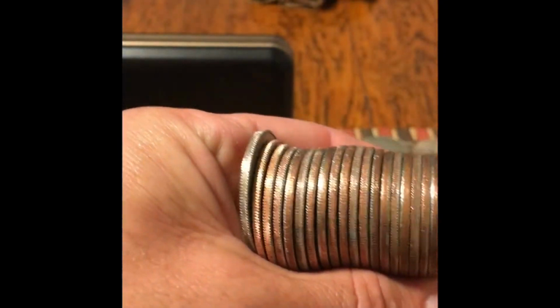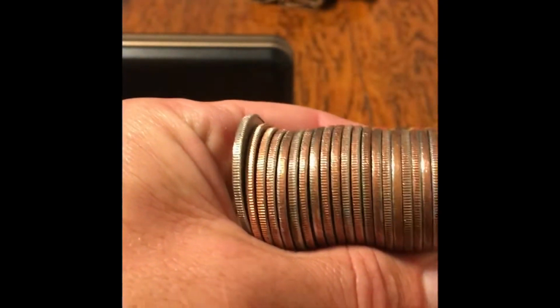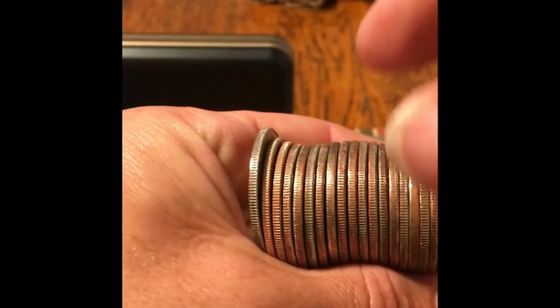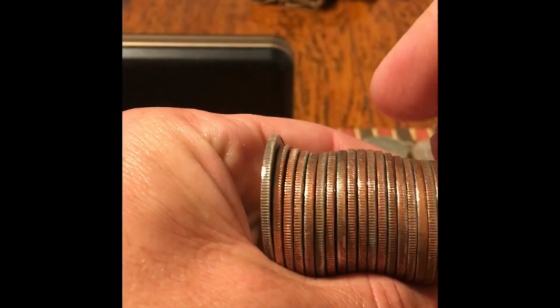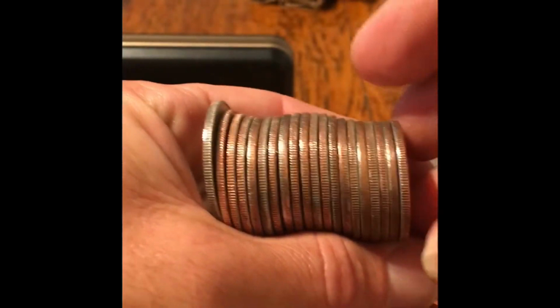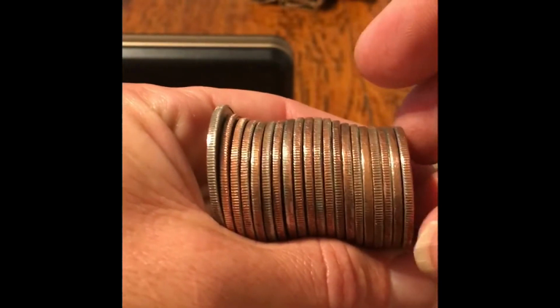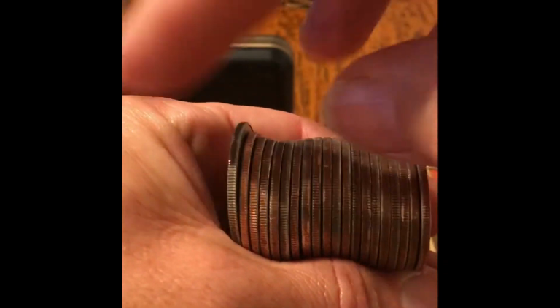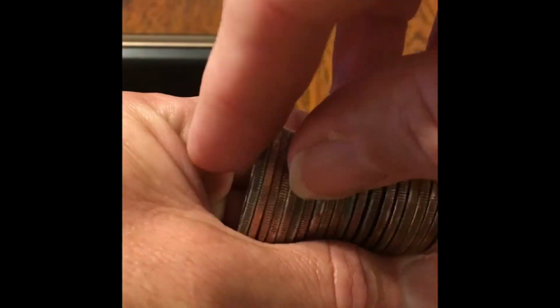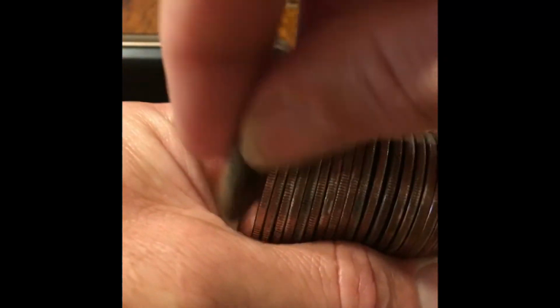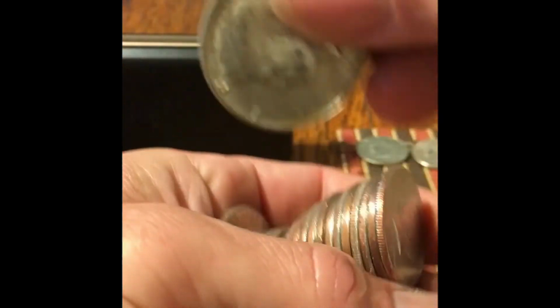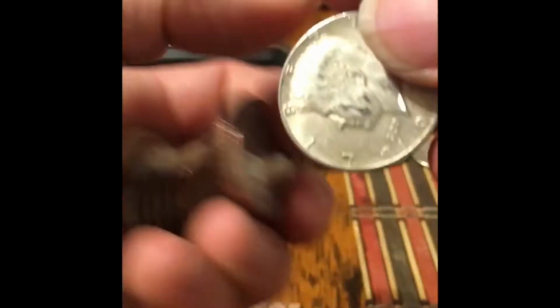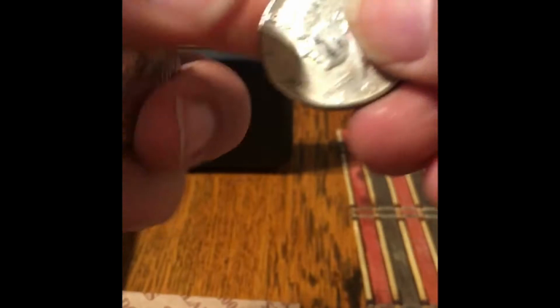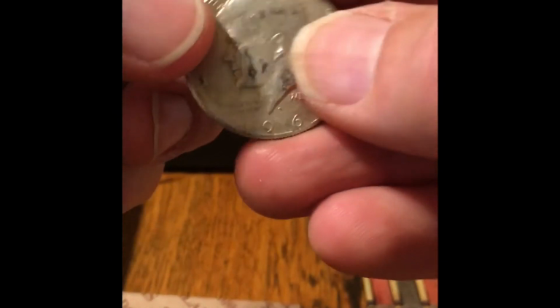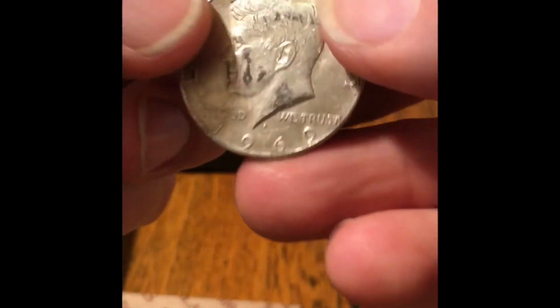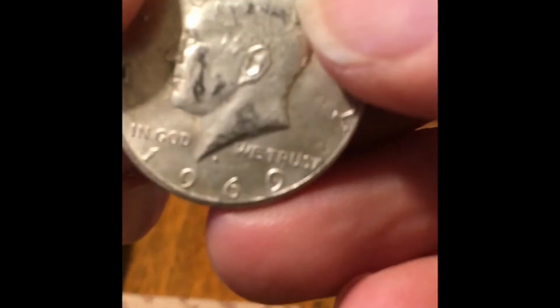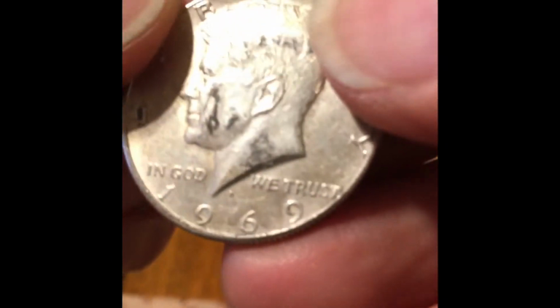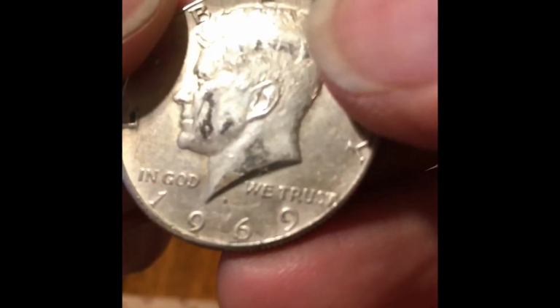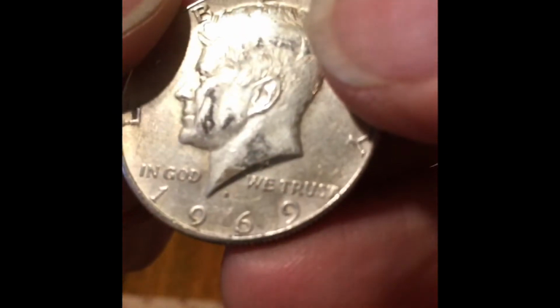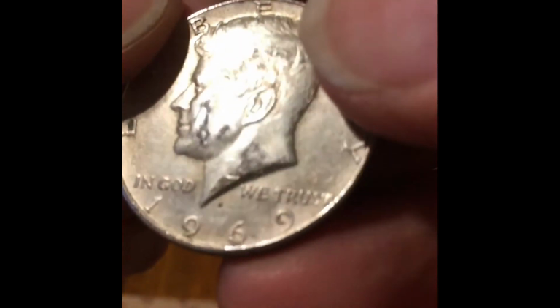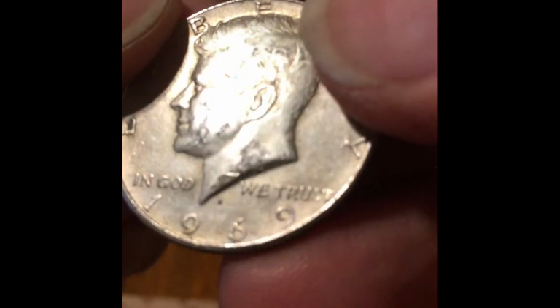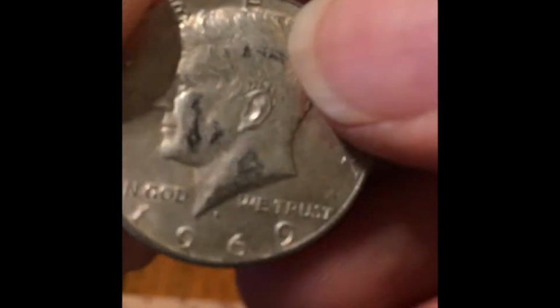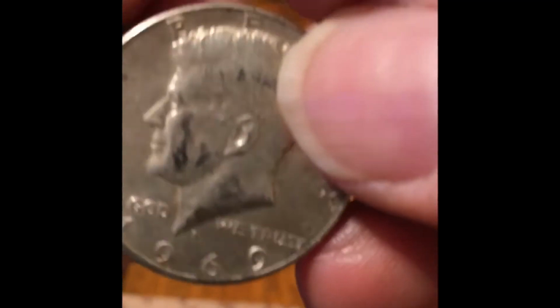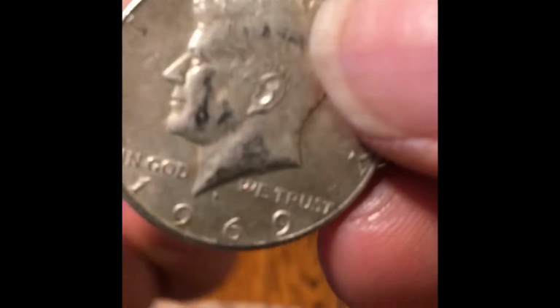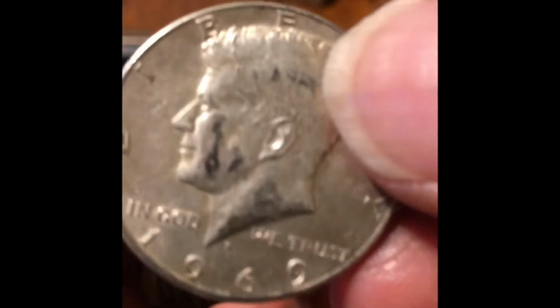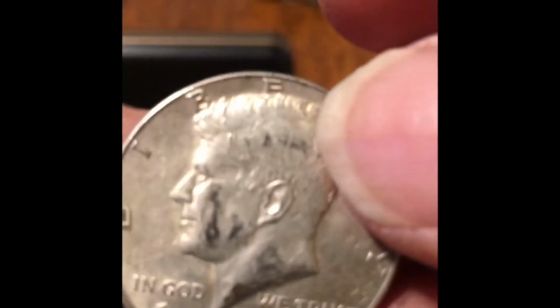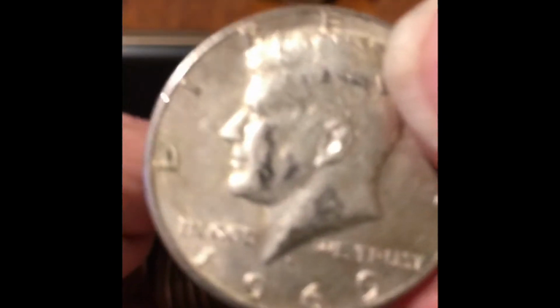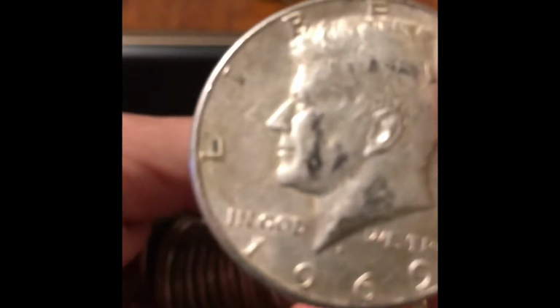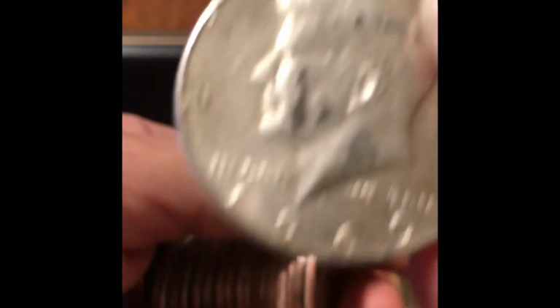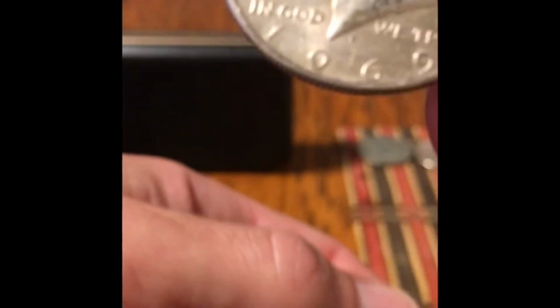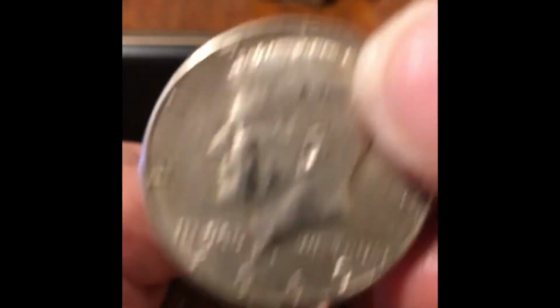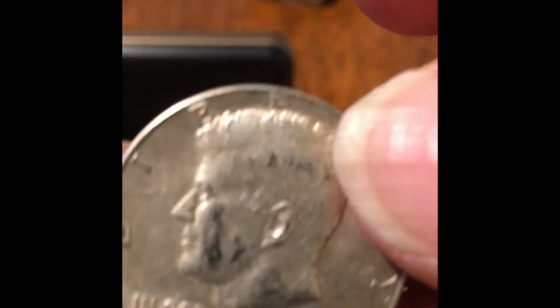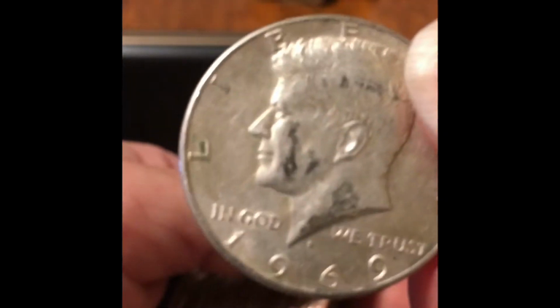I believe it's a 40% ender right here. Let's see what year it is — 1969. Silver! Cheek damage, but let's go — first silver of the hunt!